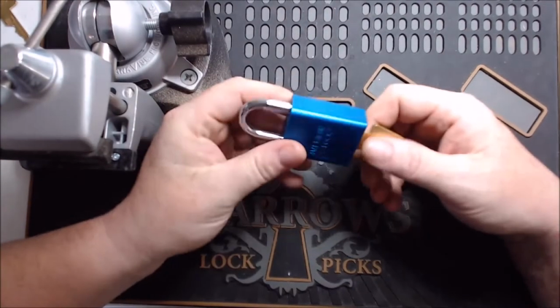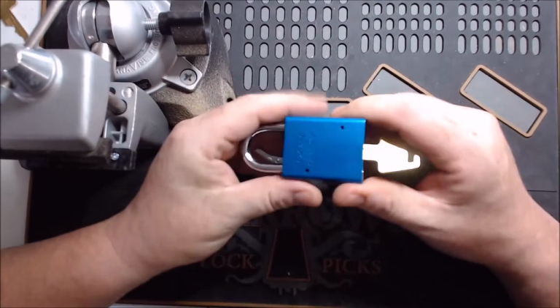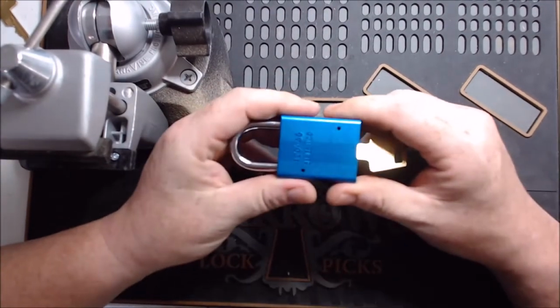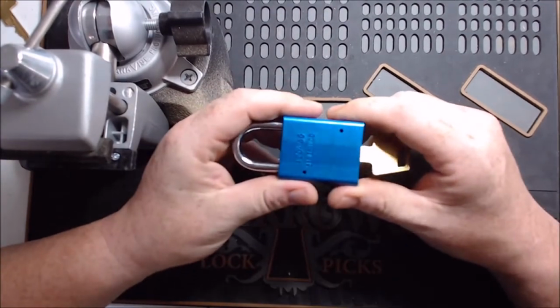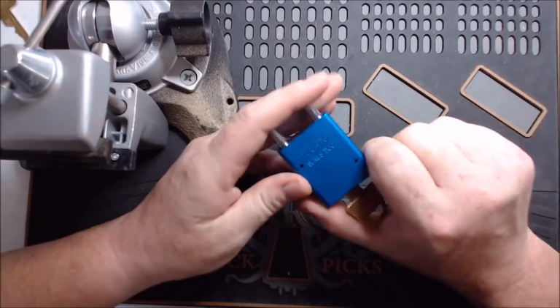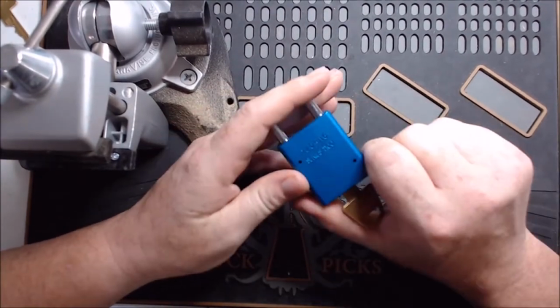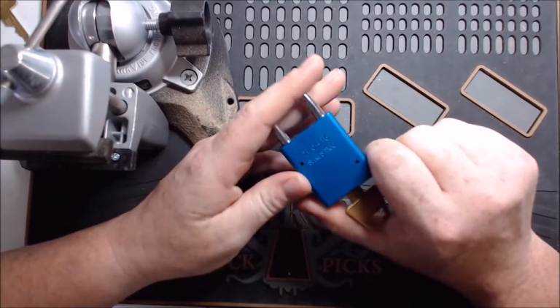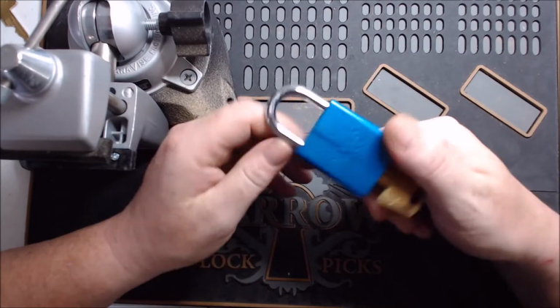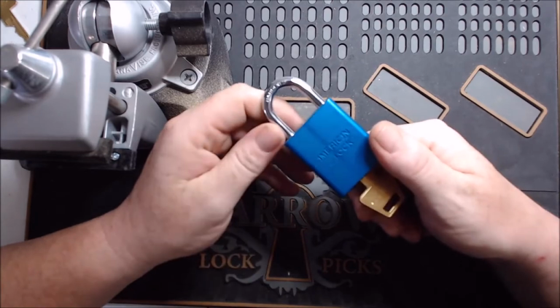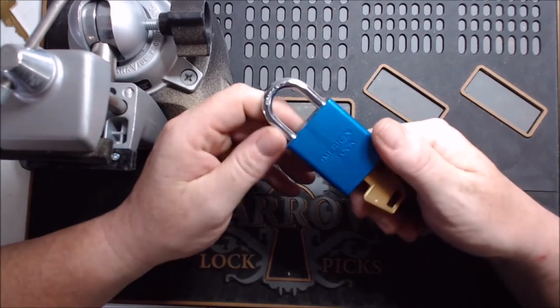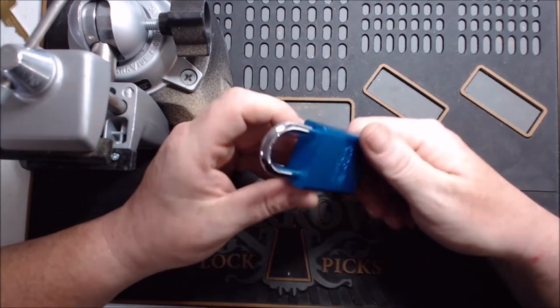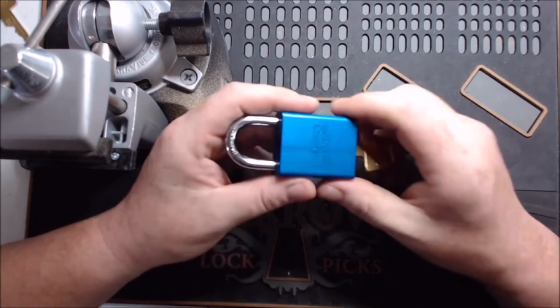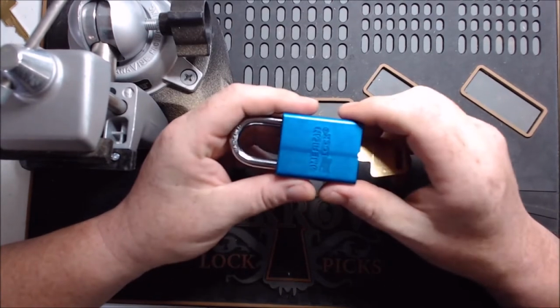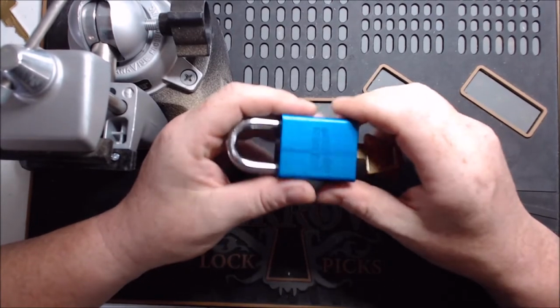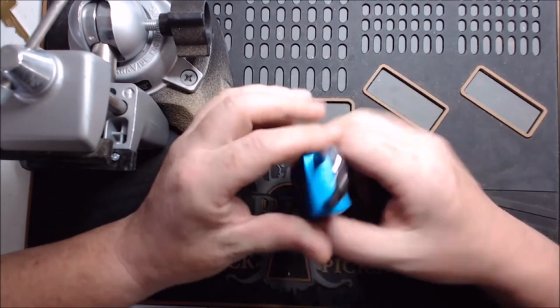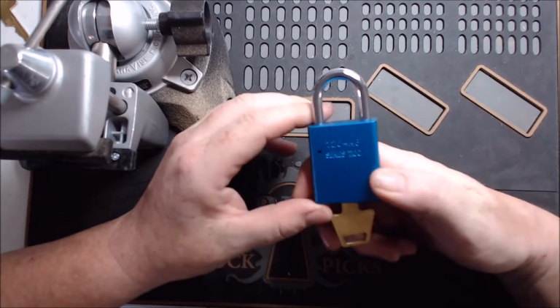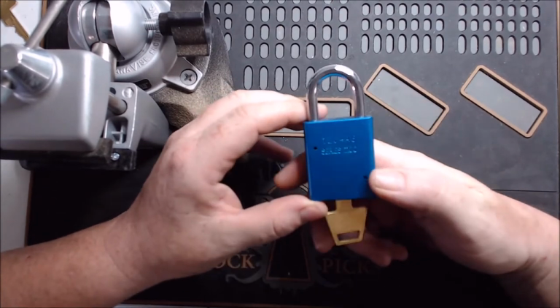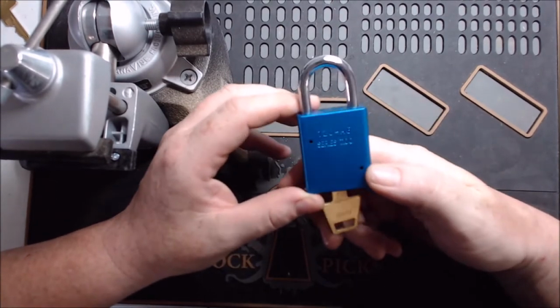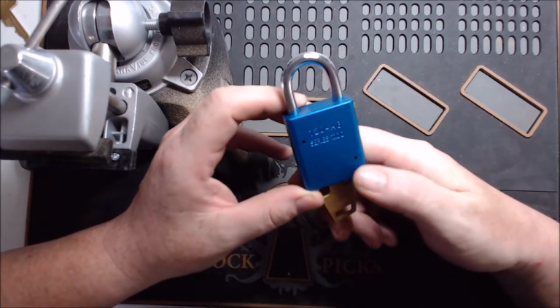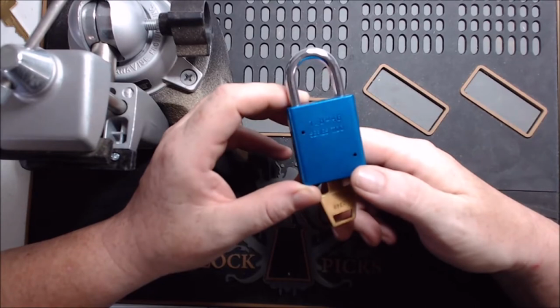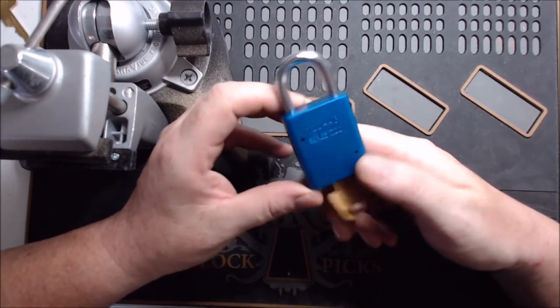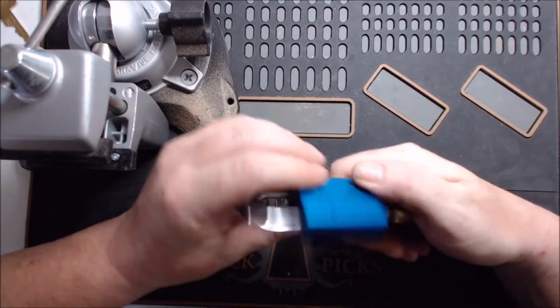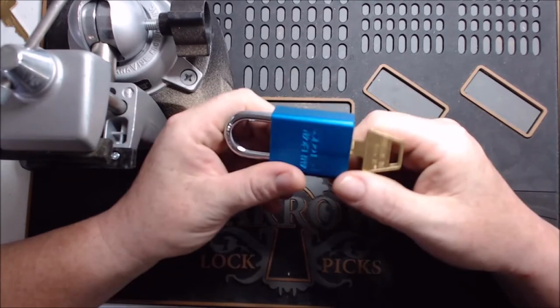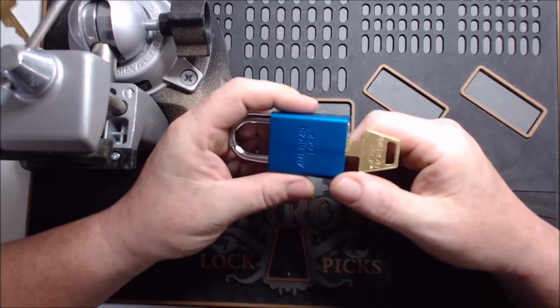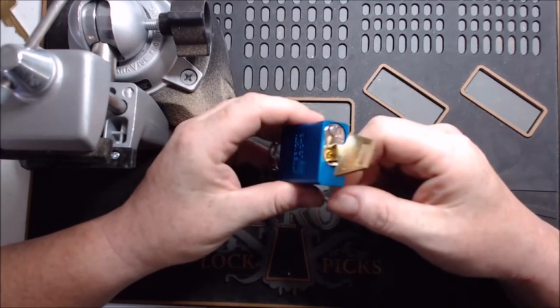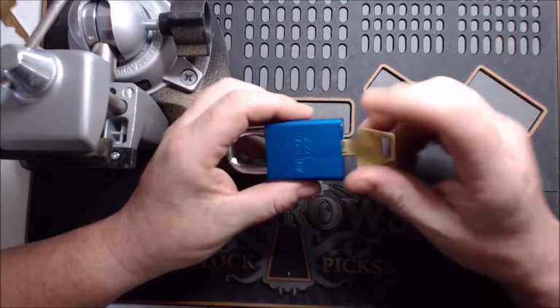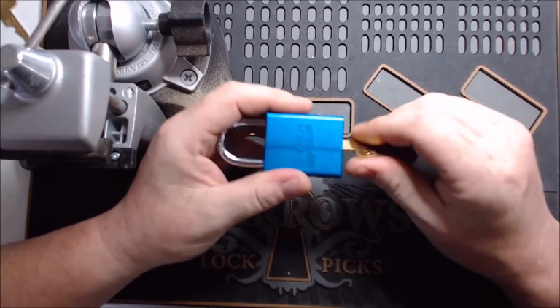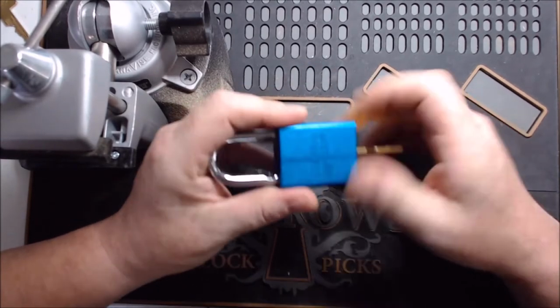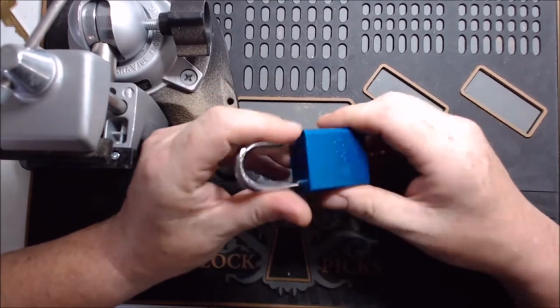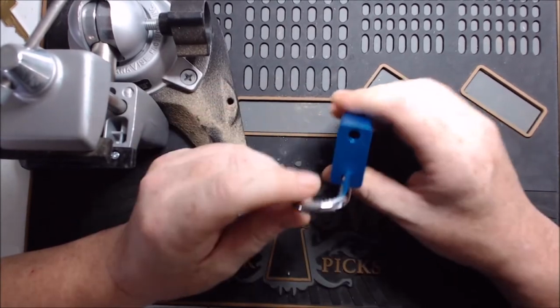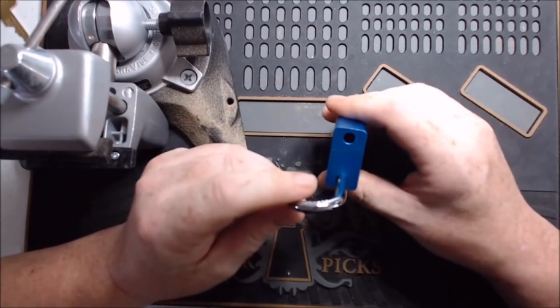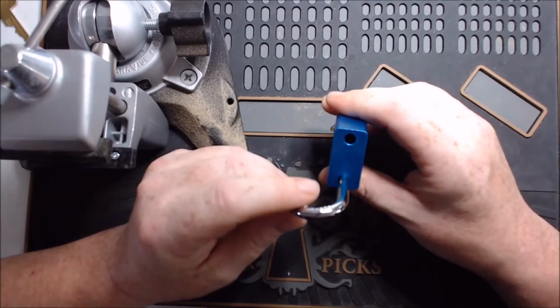So what I'm going to be doing is gutting the lock, mixing up all the pieces, and then putting it back together — figuring out how to reassemble it. That way you all can have a pretty good instruction on how to gut and reassemble. We're going to start with the American Series 1100. It's not one of the first locks I picked, it's one of the later ones, but it's a pretty neat lock — typical of American fare.